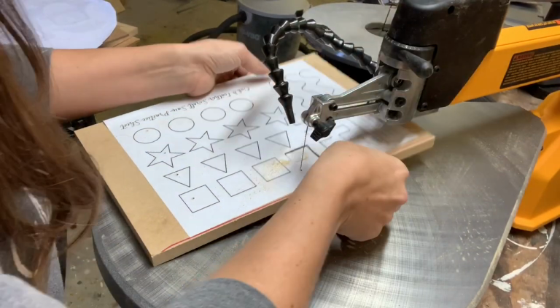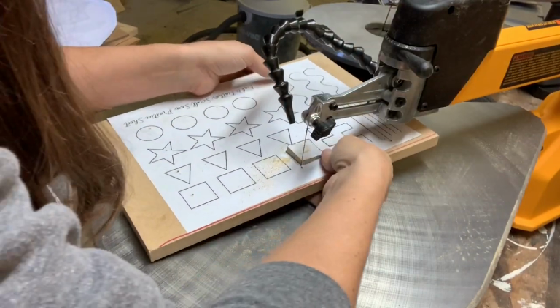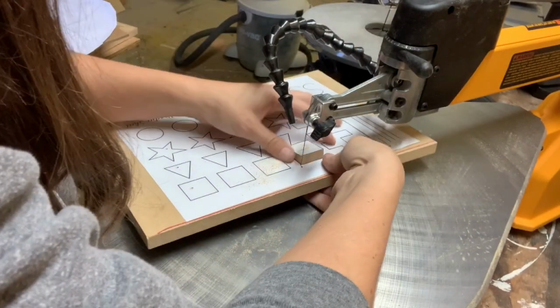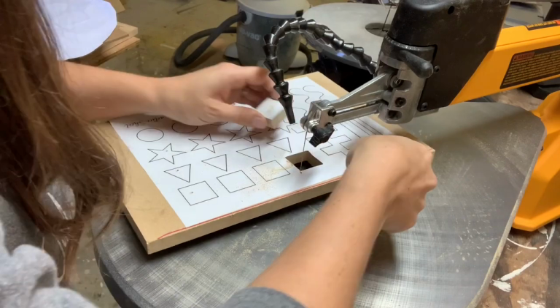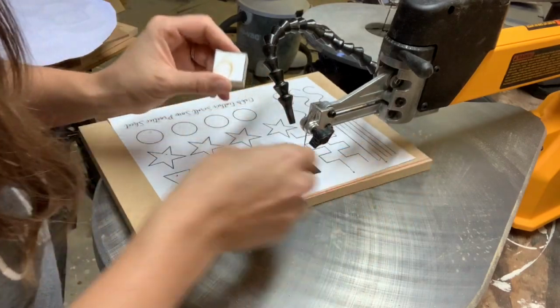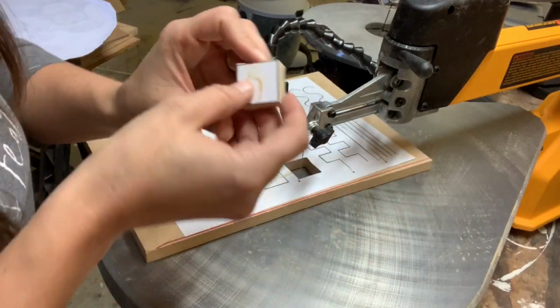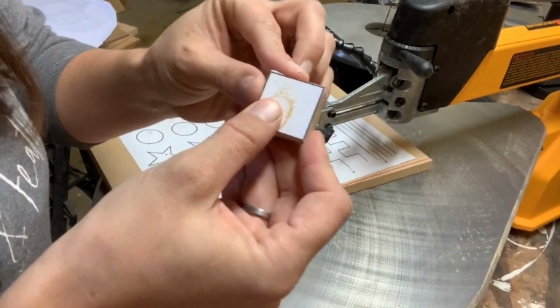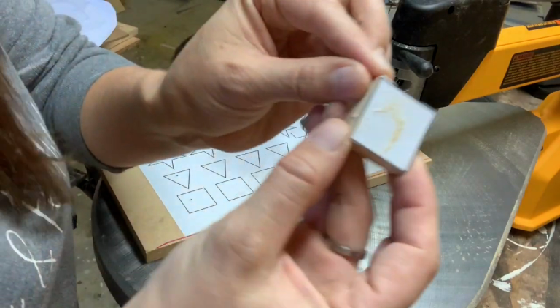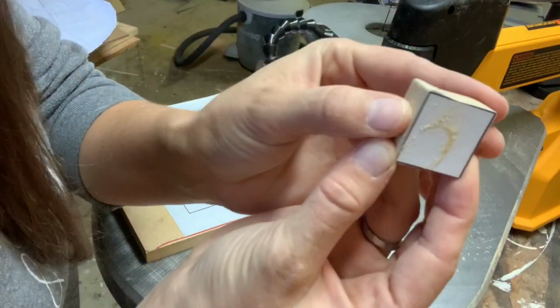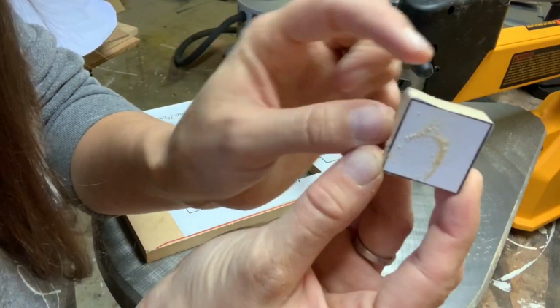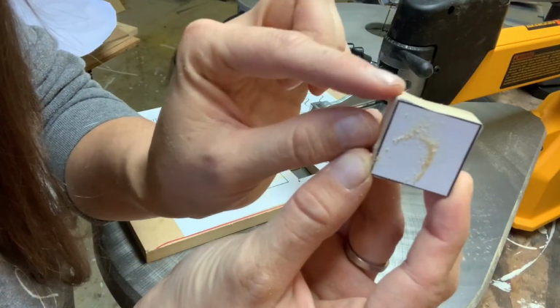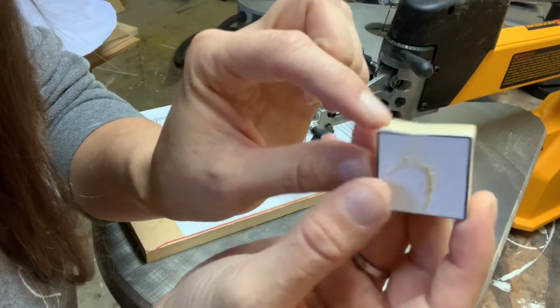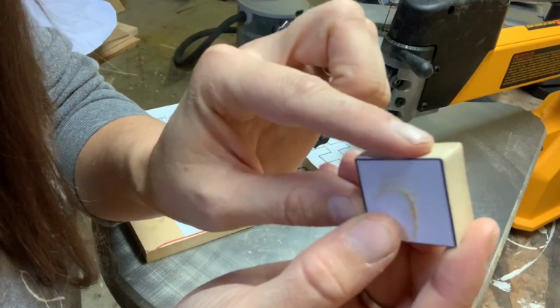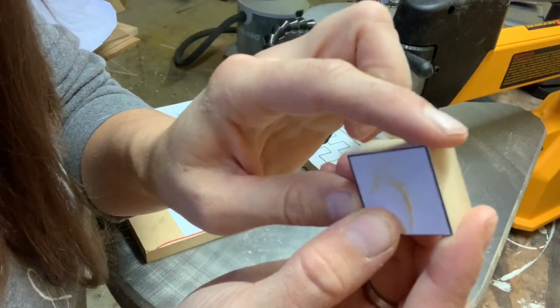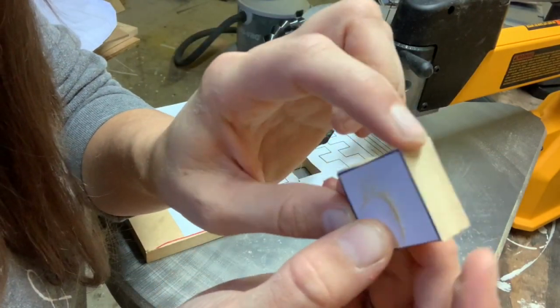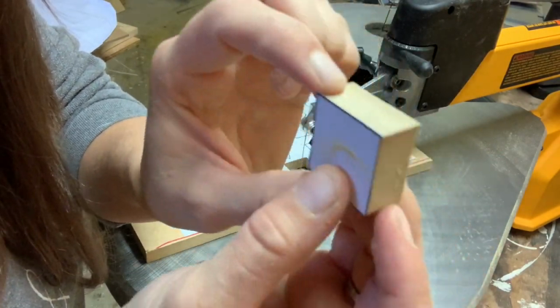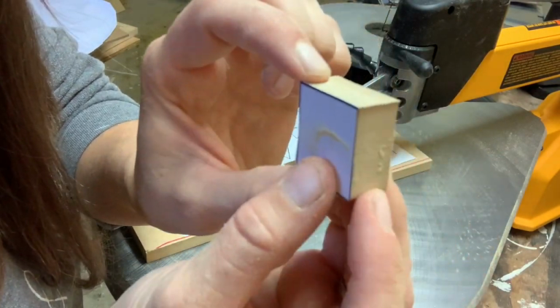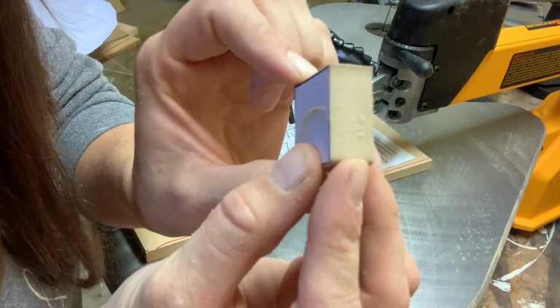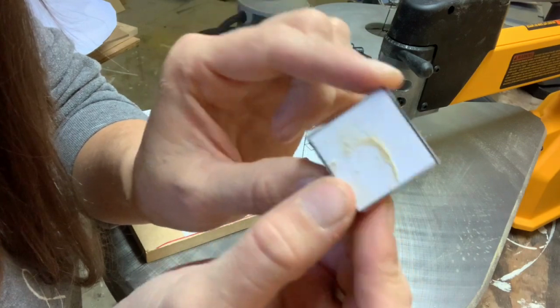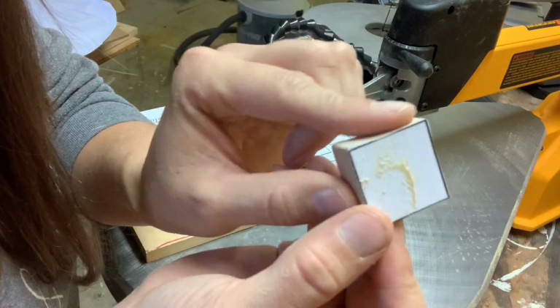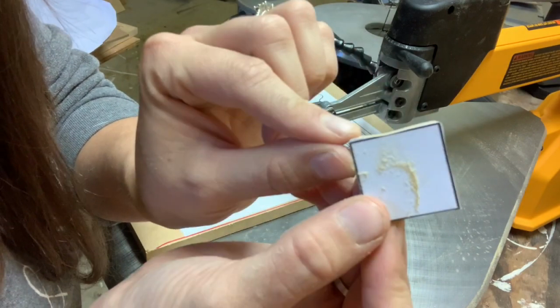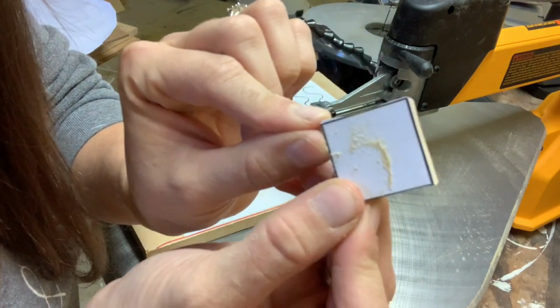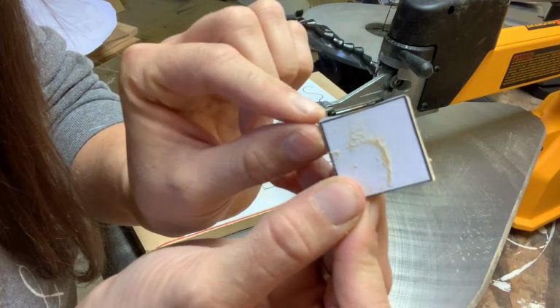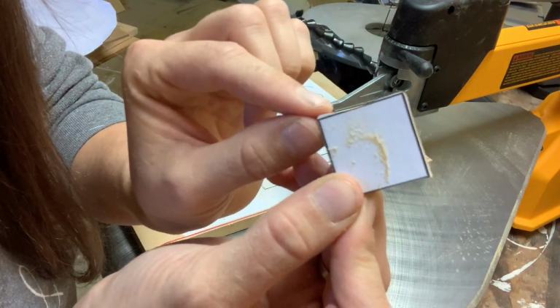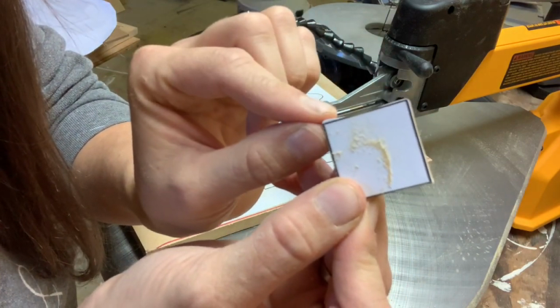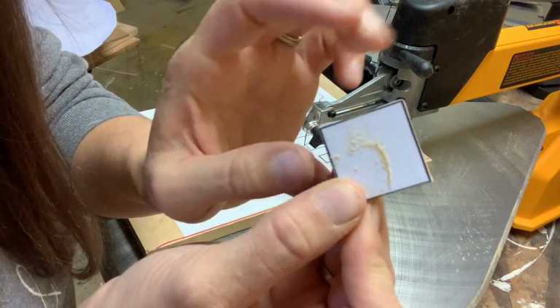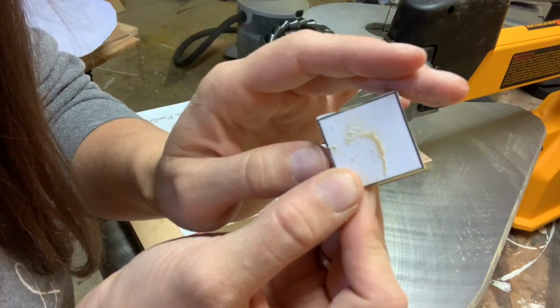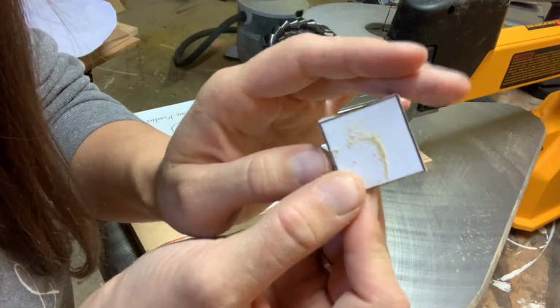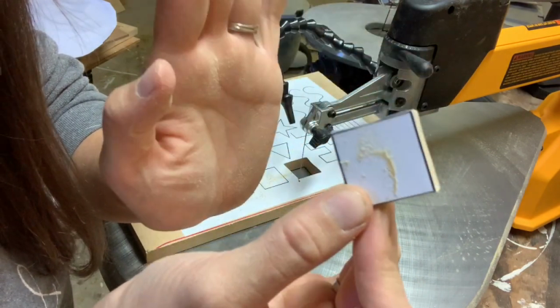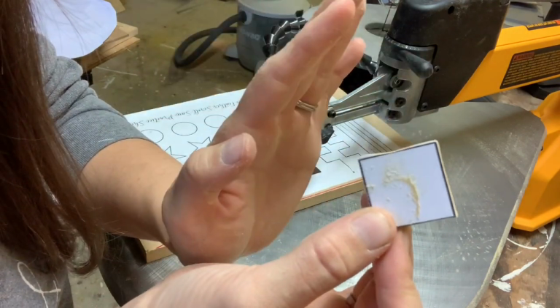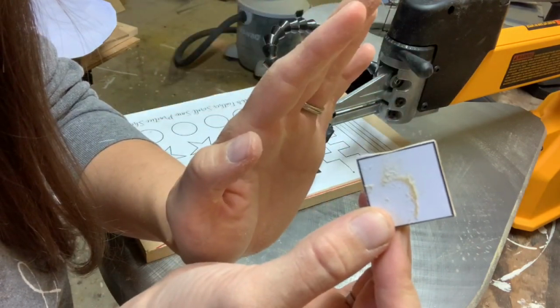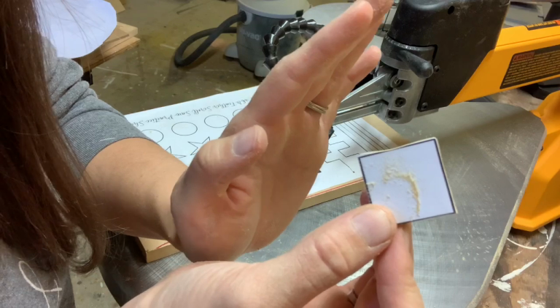When you look at it here, you can see how those corners are curved — that's not a sharp turn. So in order to get those sharp turns, what you need to do is stop the blade.